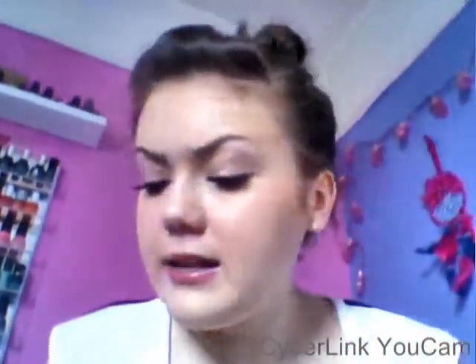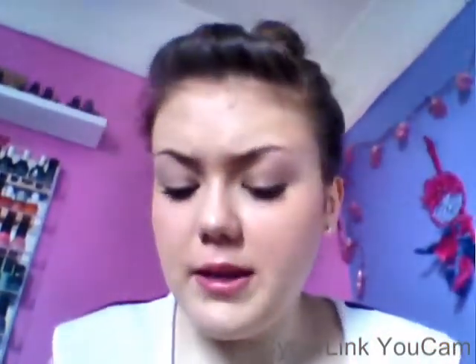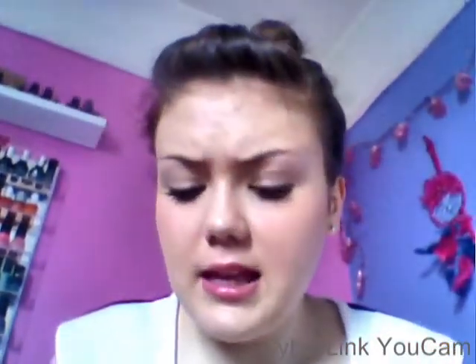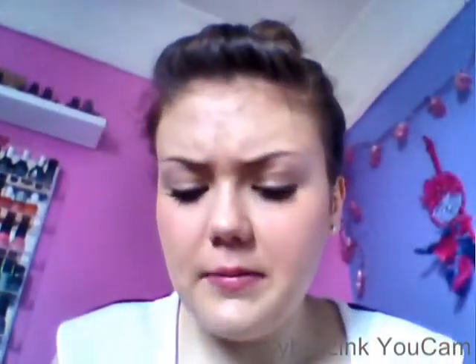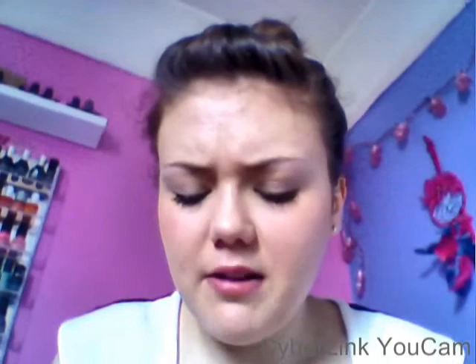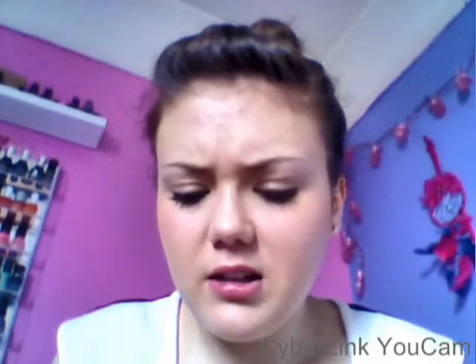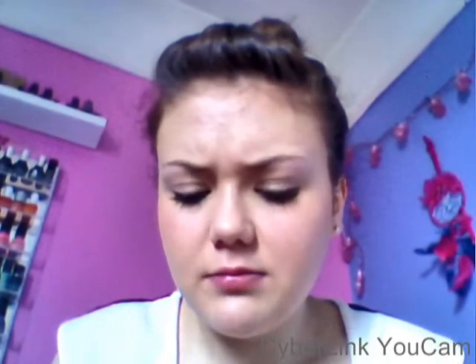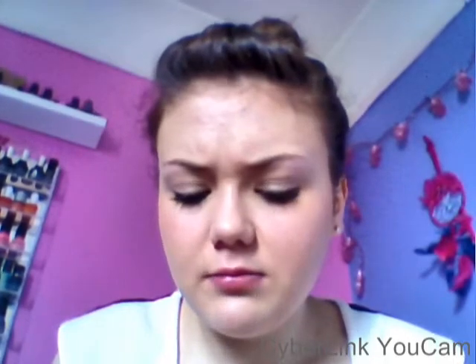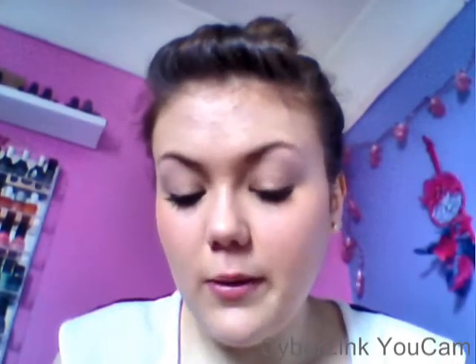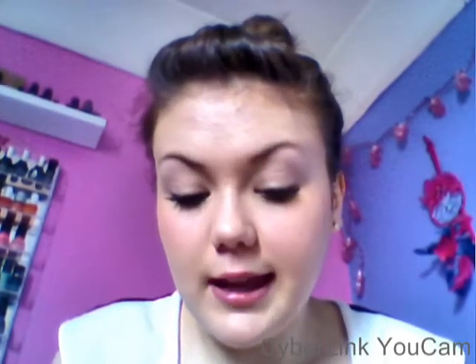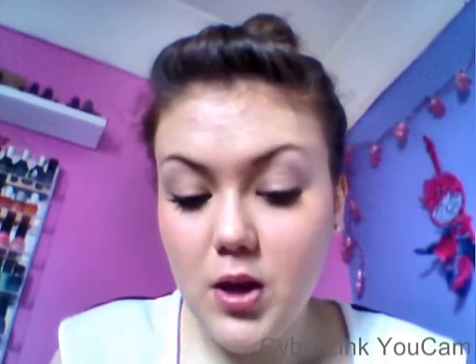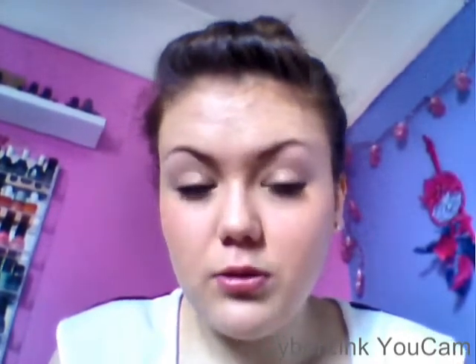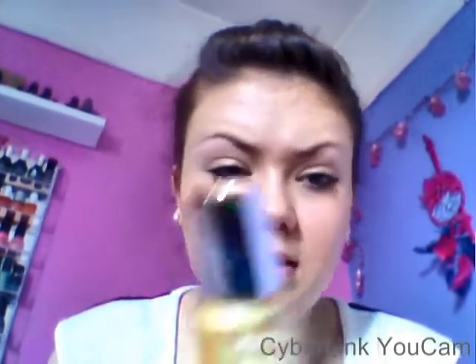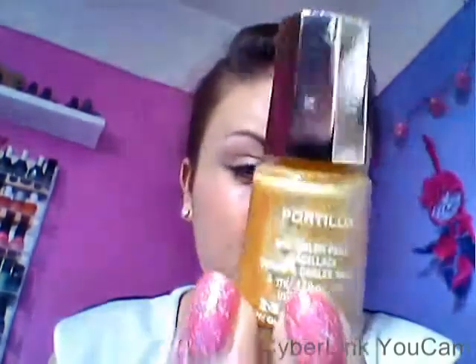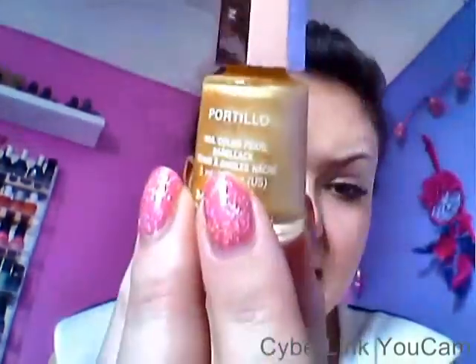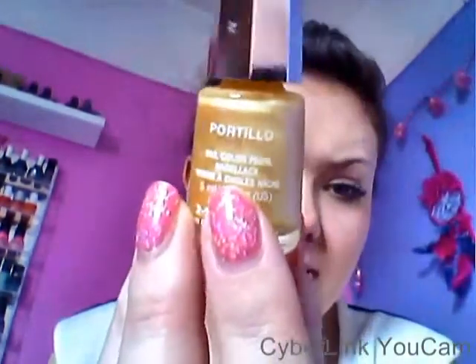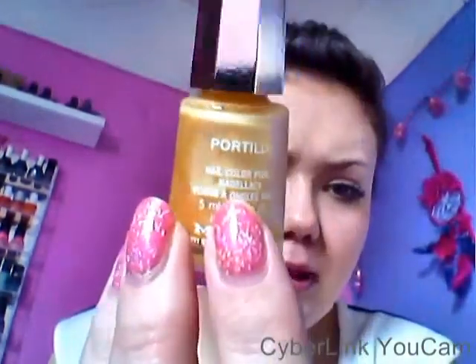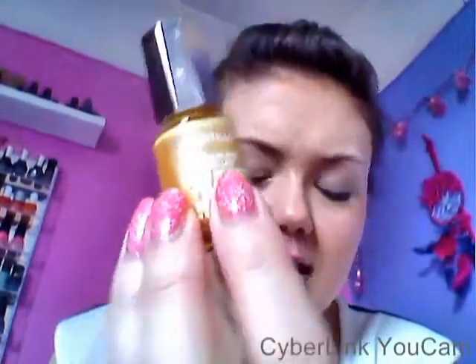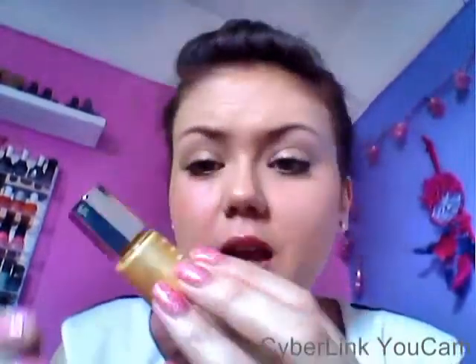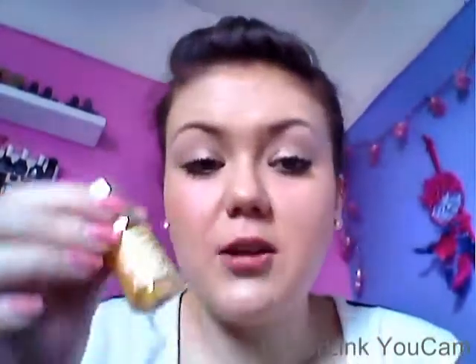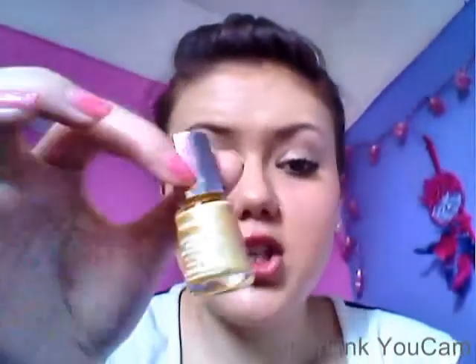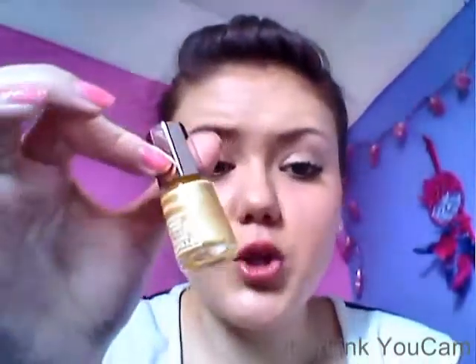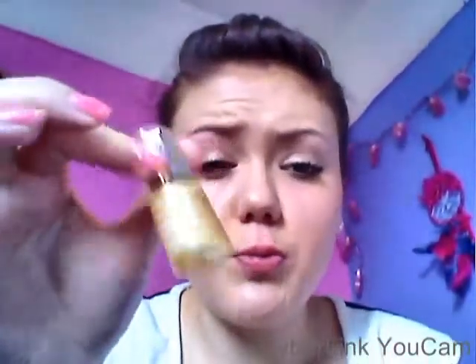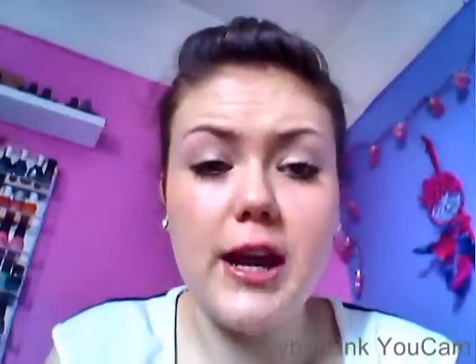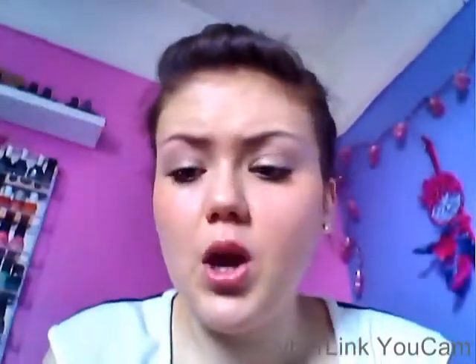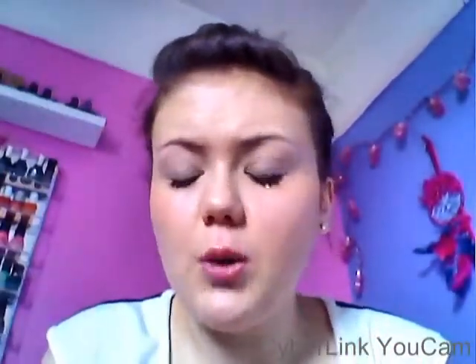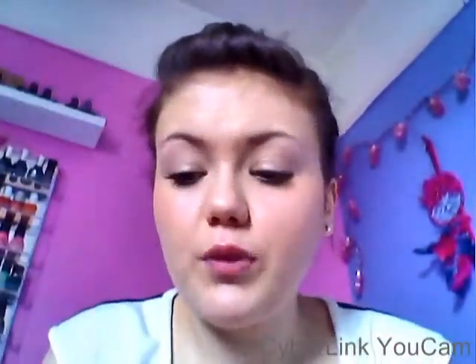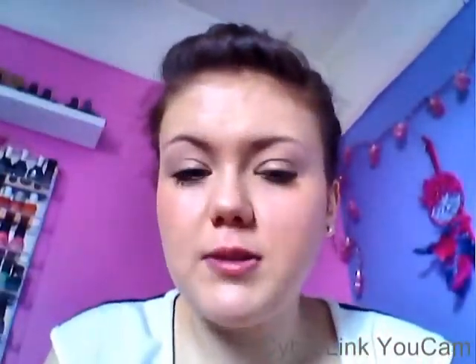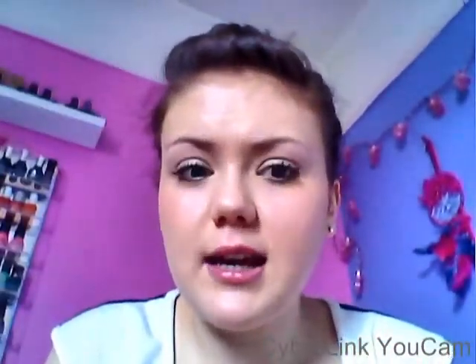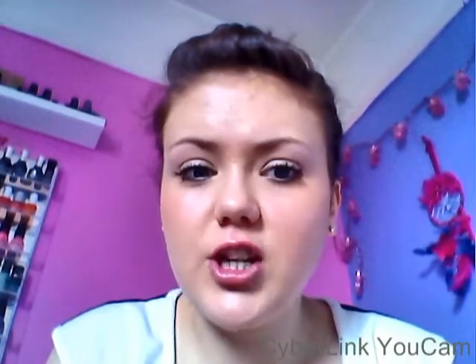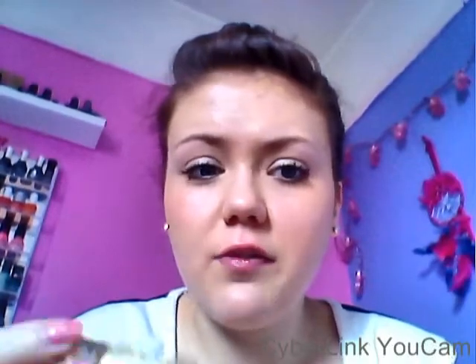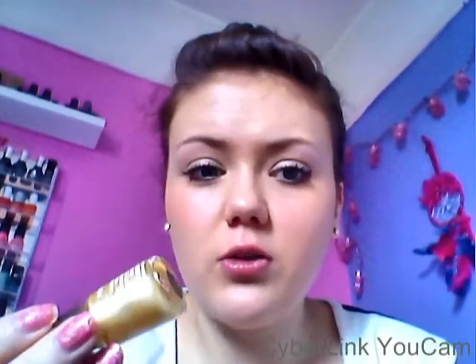Next up is the Mavala — or however you say it — Portalo, or whatever that says. This is super, super sheer and chips the next day. You need like five coats.